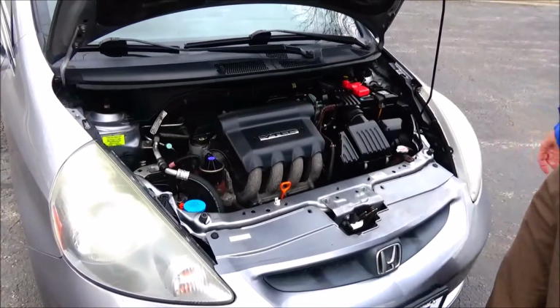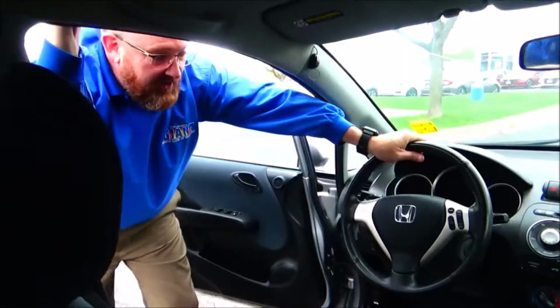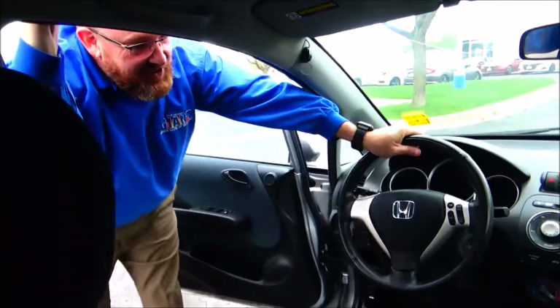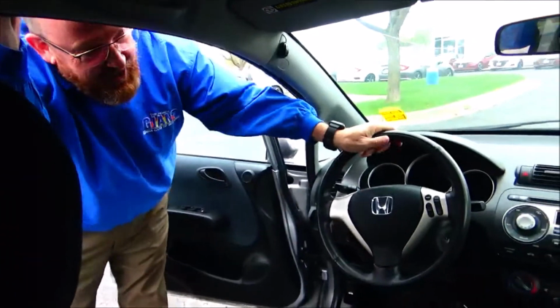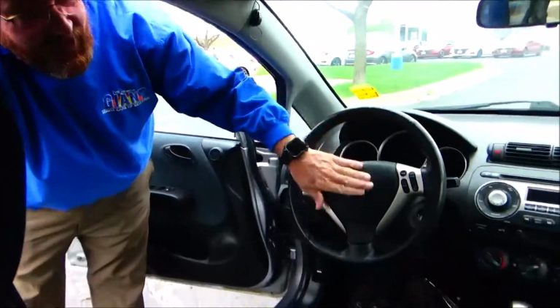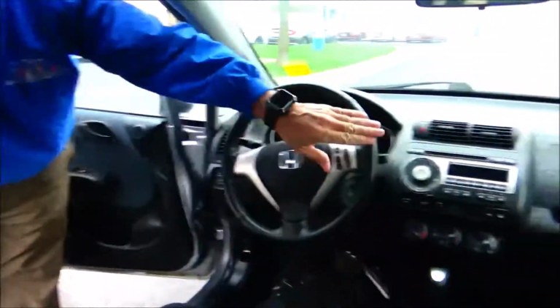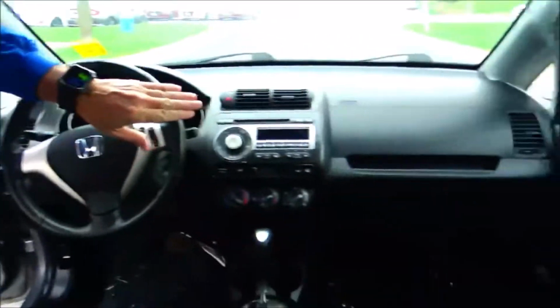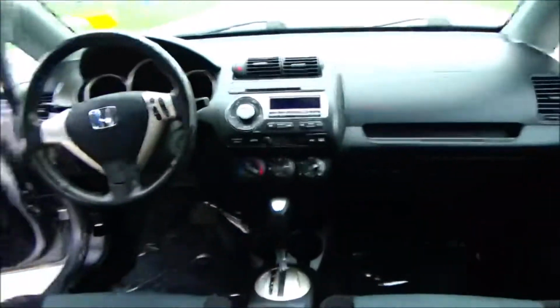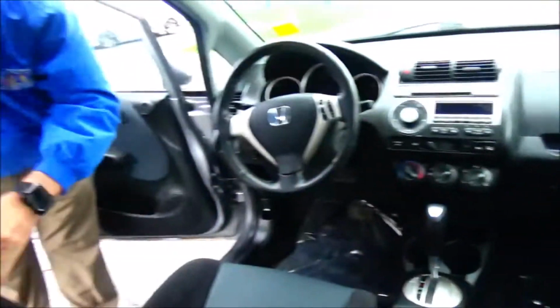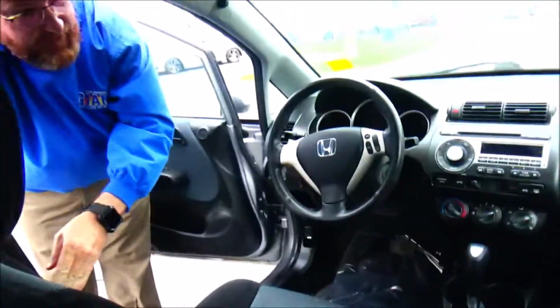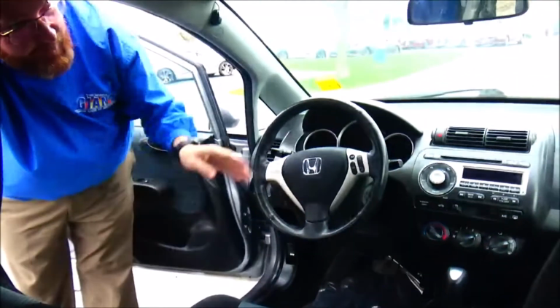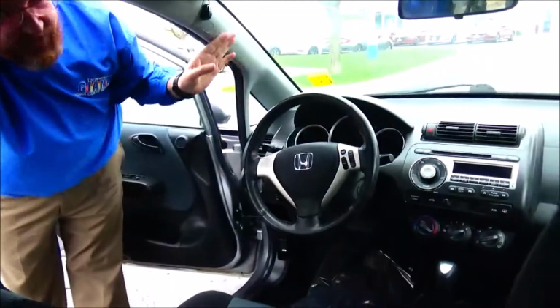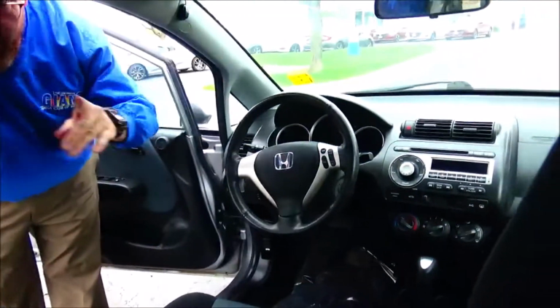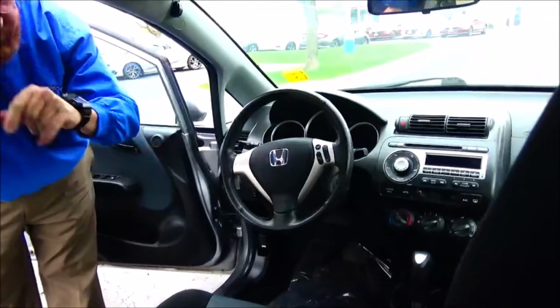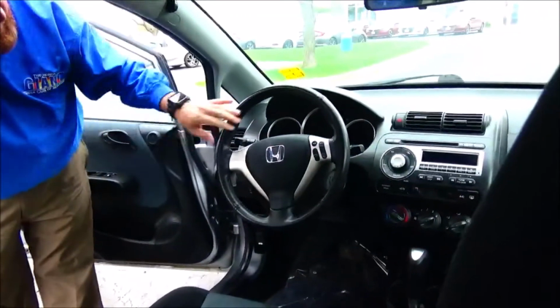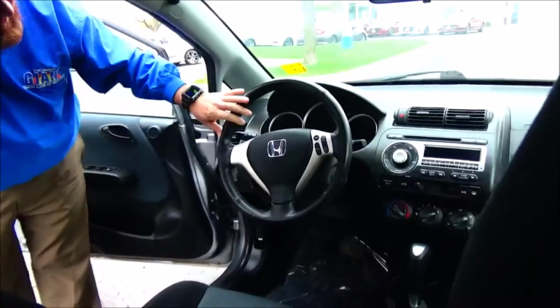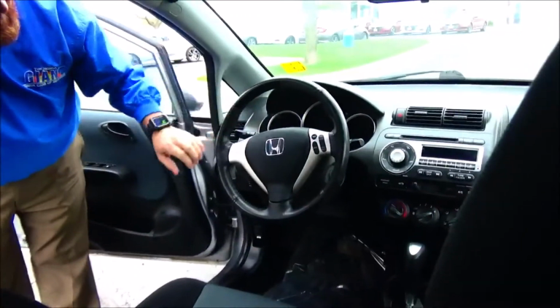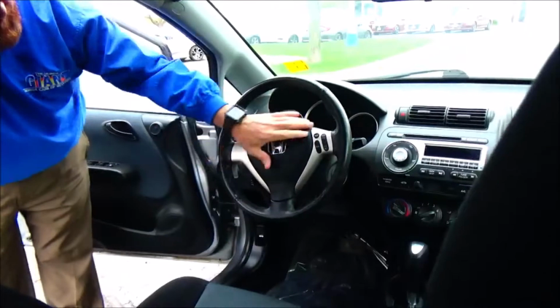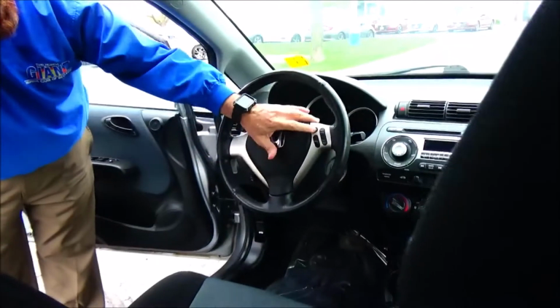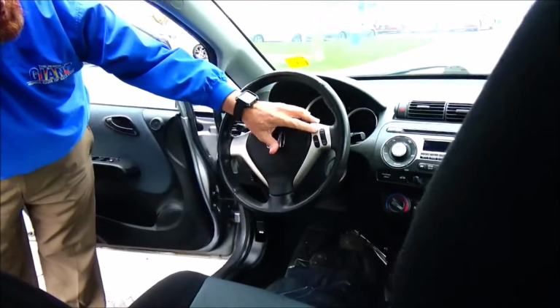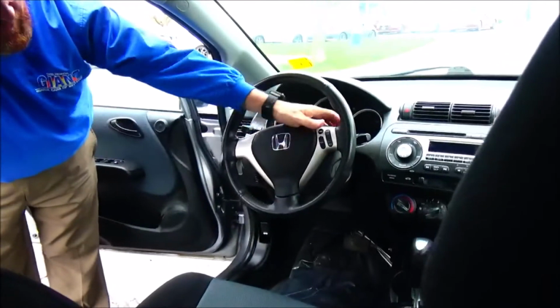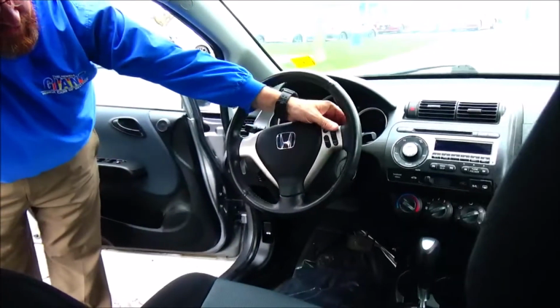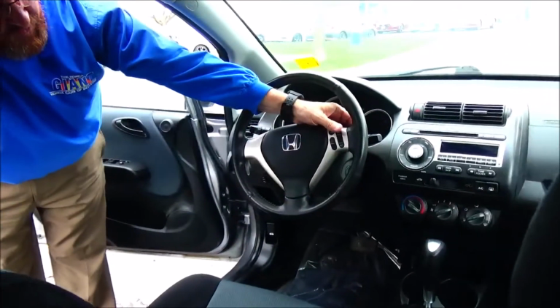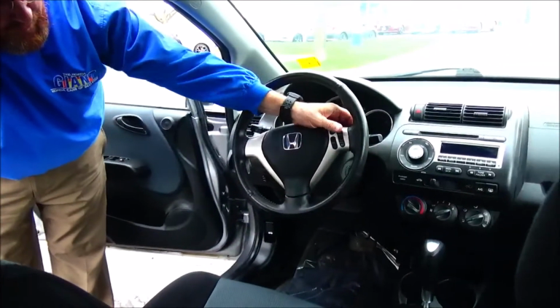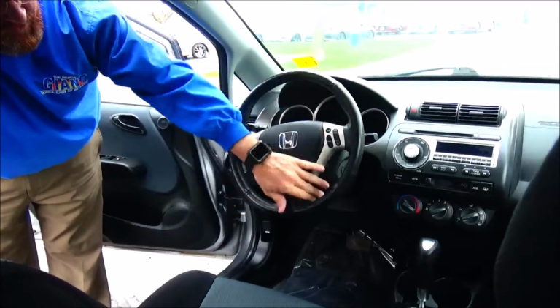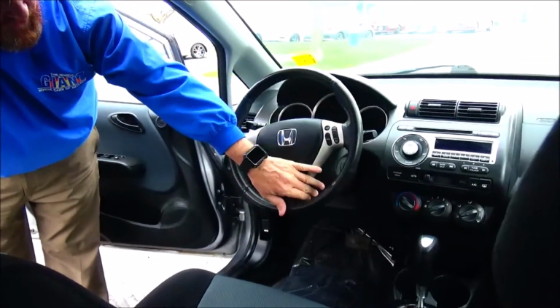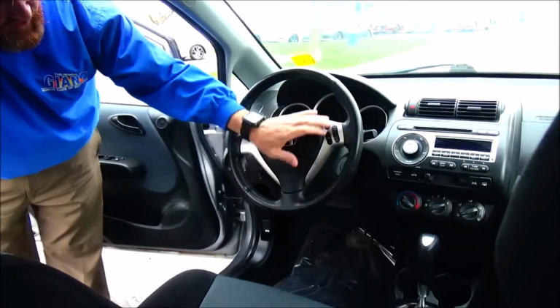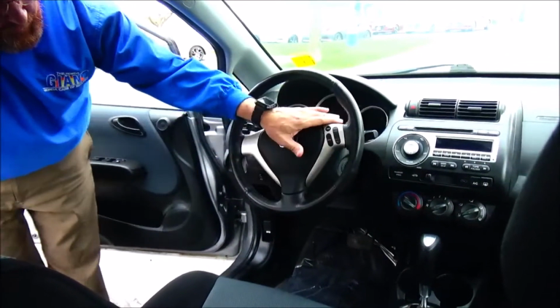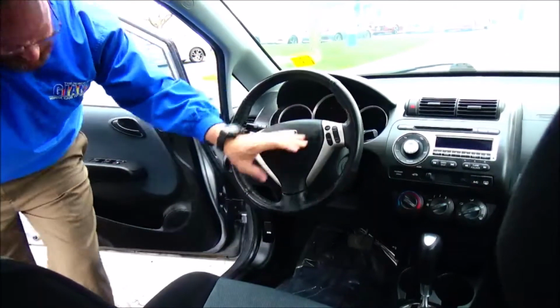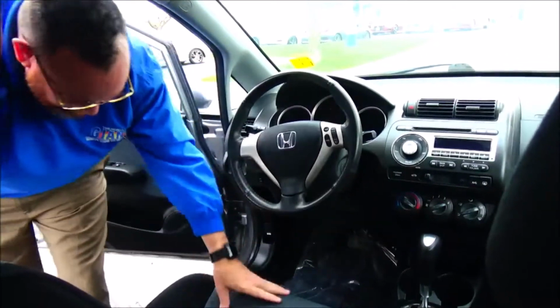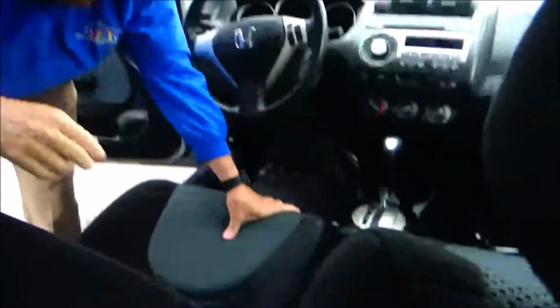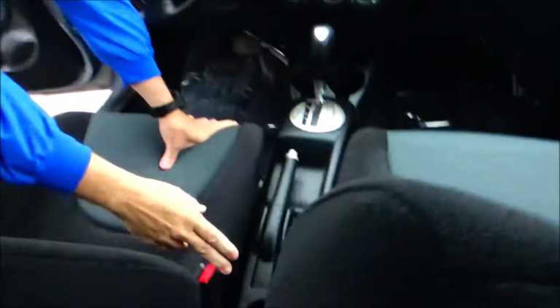On the interior you have your driver and passenger side airbags, side impact airbags, side curtain airbags front and back, fingertip control for your cruise, paddle shifter sport mode, tilt steering and intermittent wiper, and cupholders.